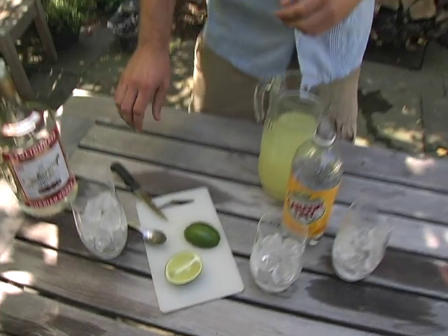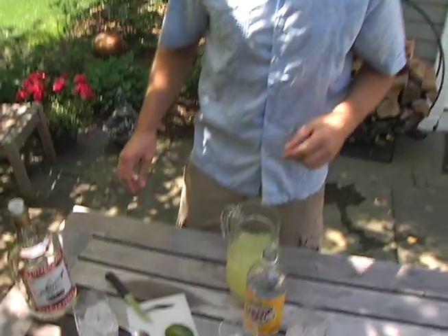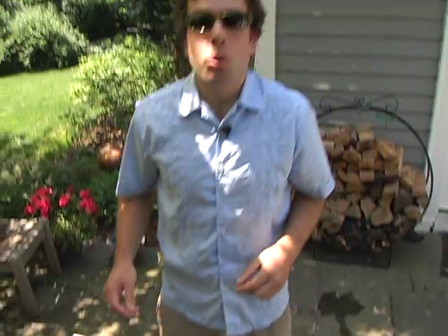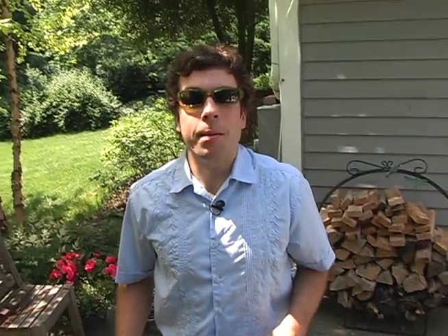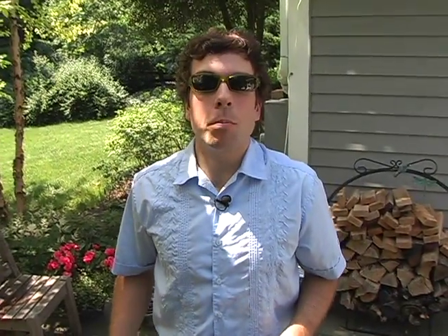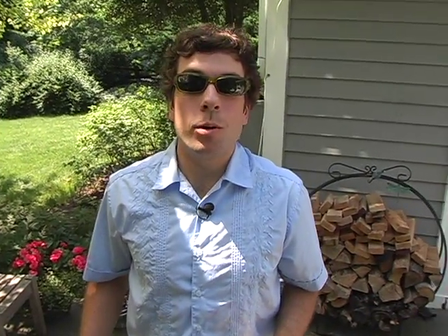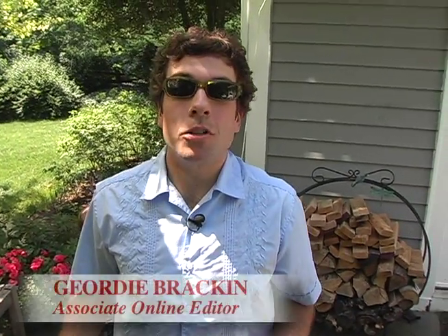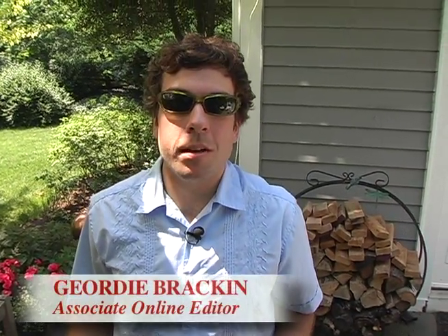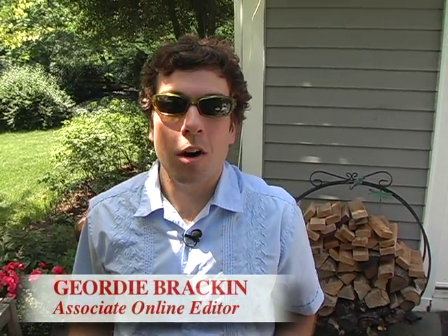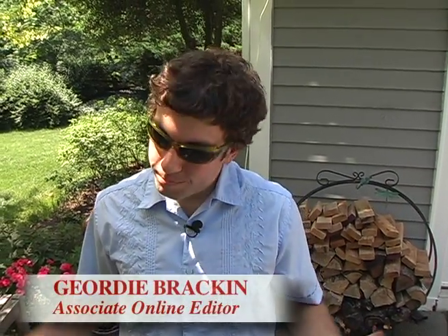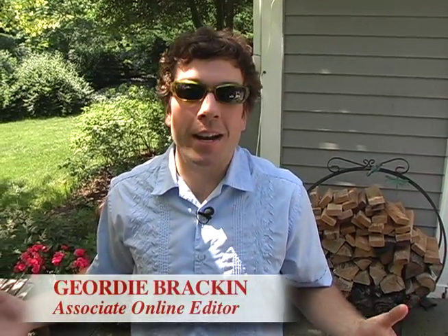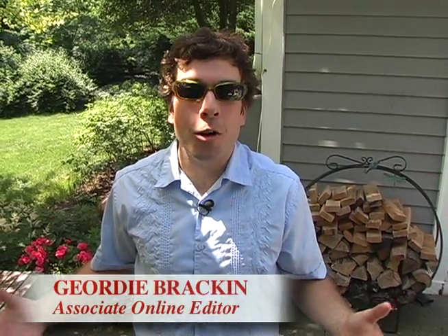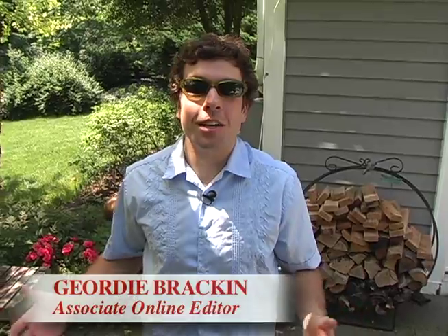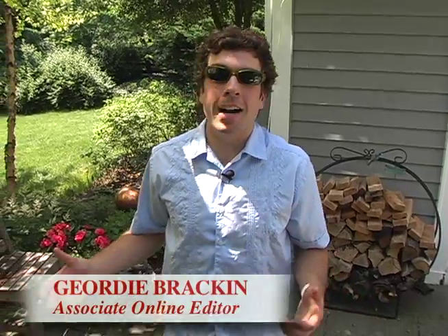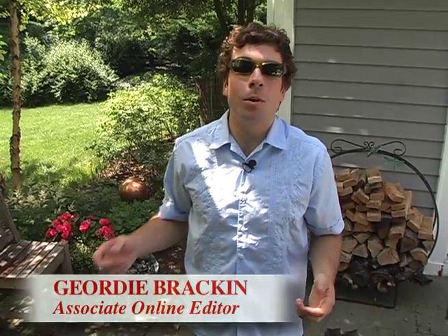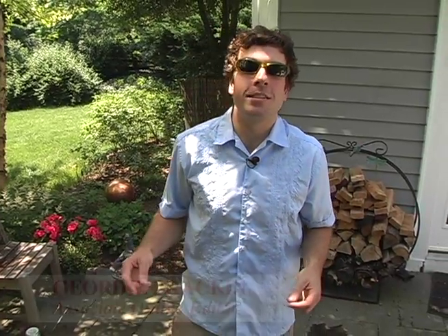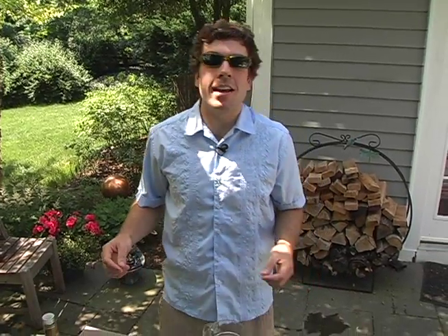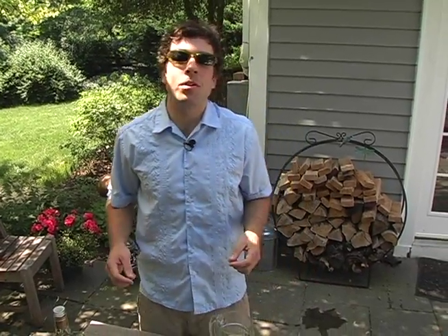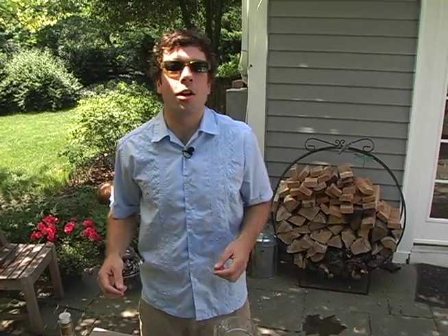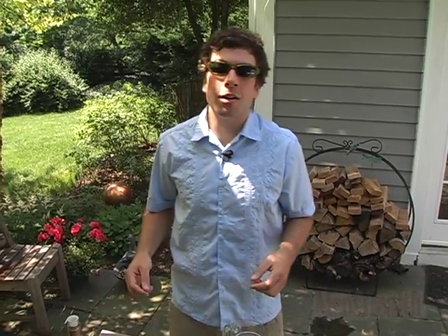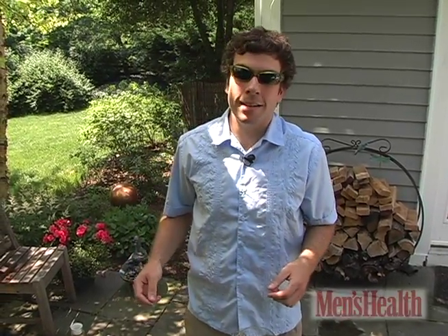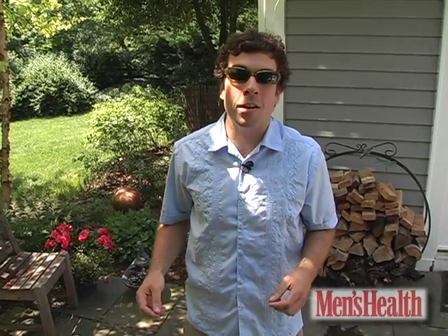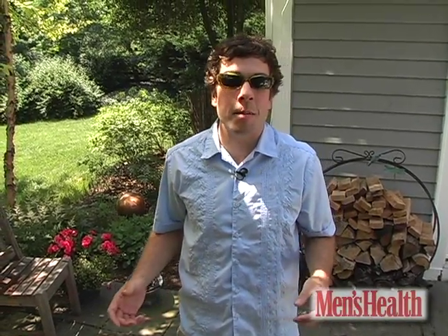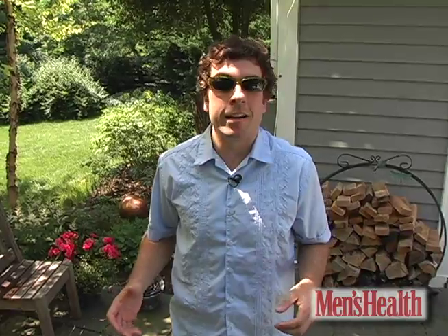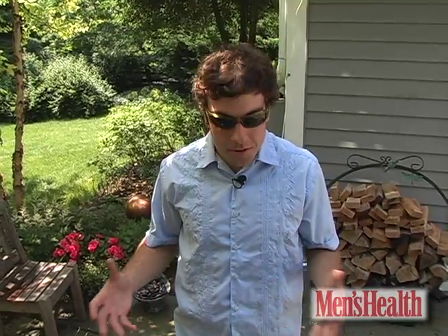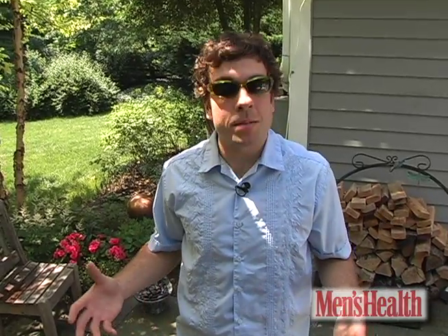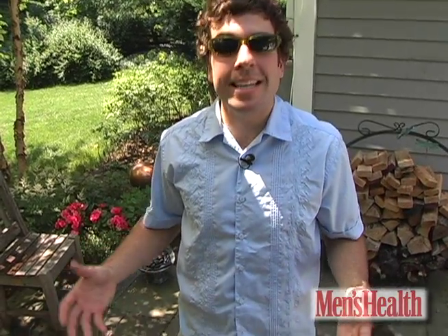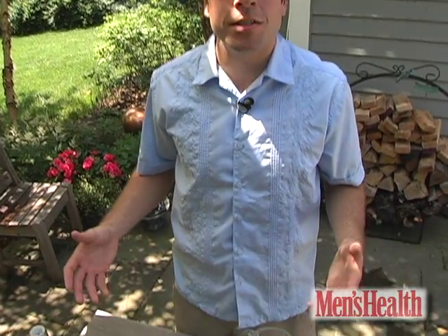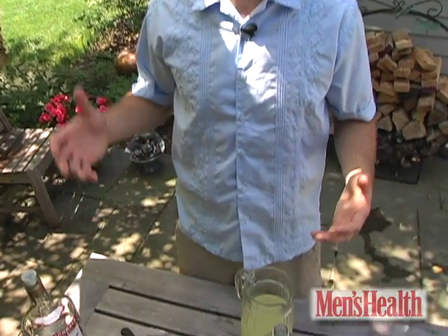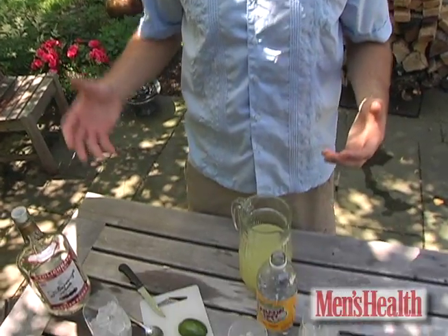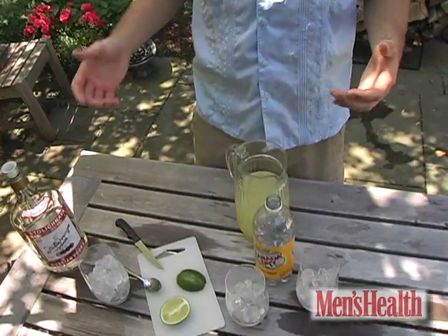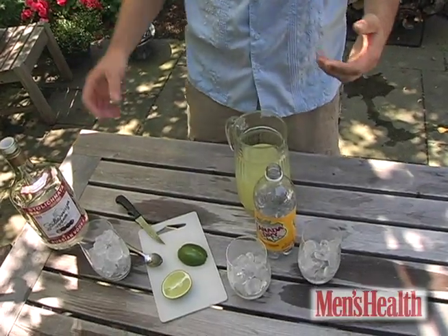The best way to turn your back porch barbecue into a legitimate summer soiree? Break out your own signature cocktail. We talked to Dennis Hayes, bartender at Hotel Casa Del Mar in Santa Monica. This is the recipe he gave us for the perfect summer drink.